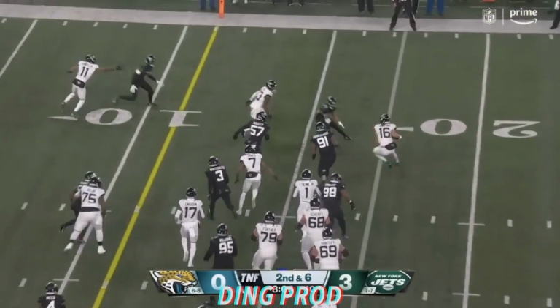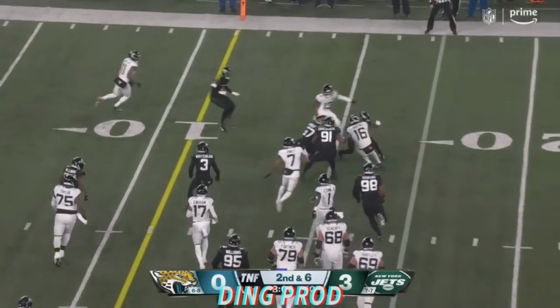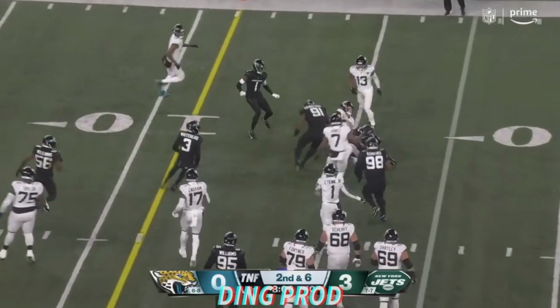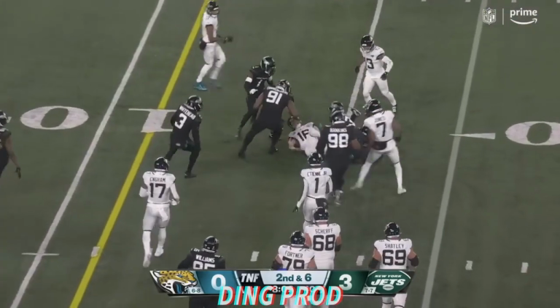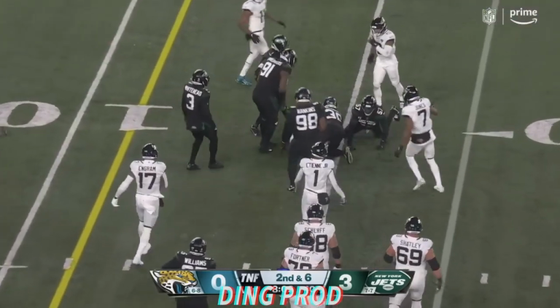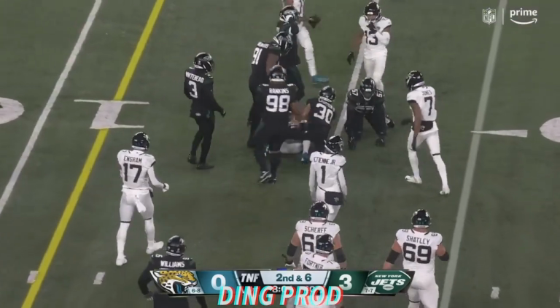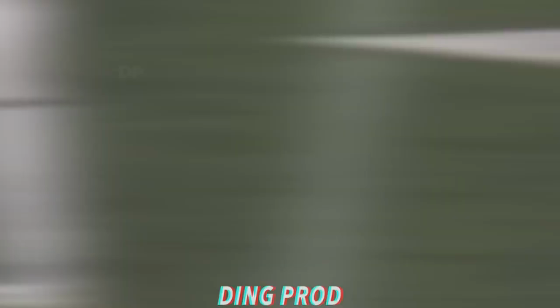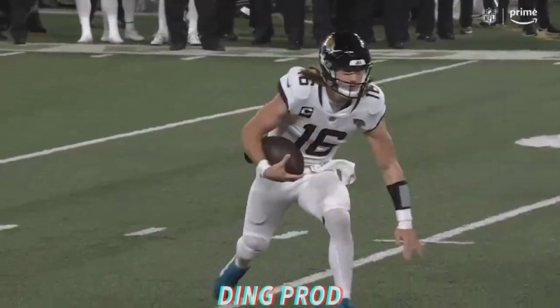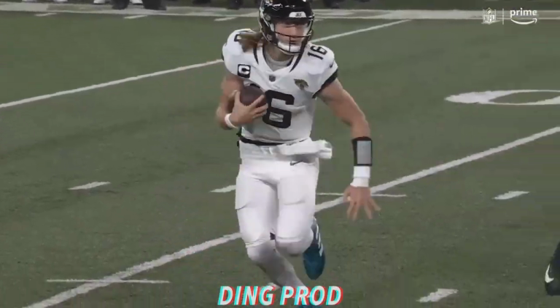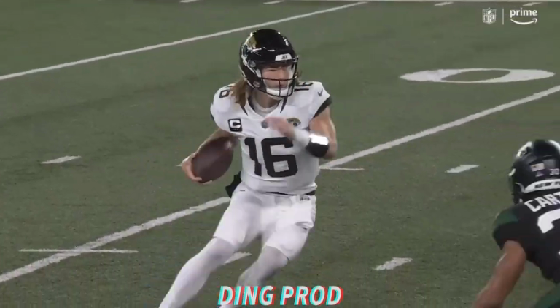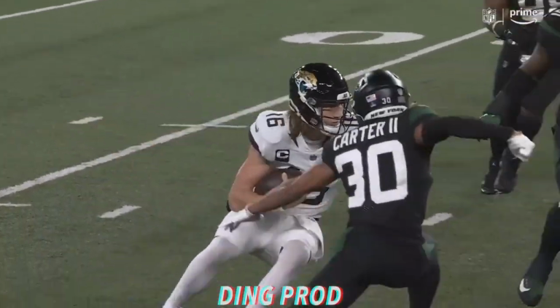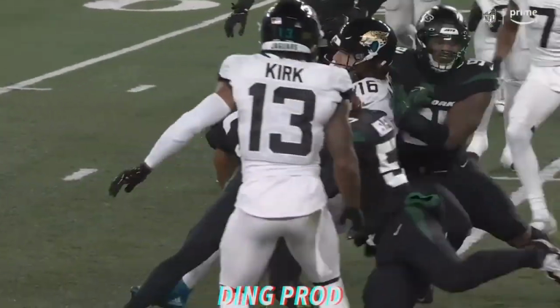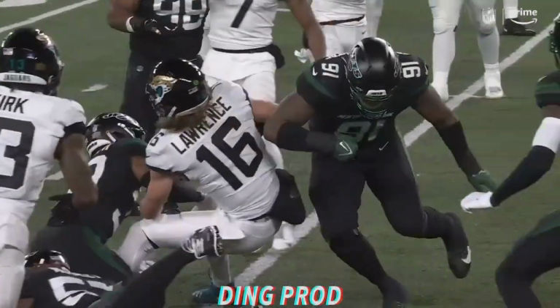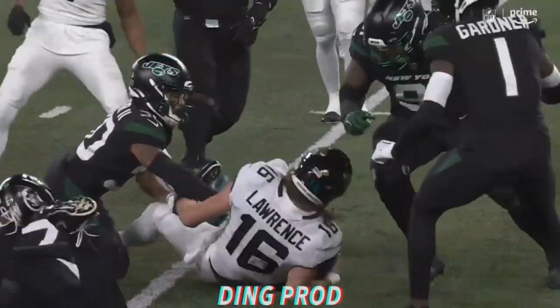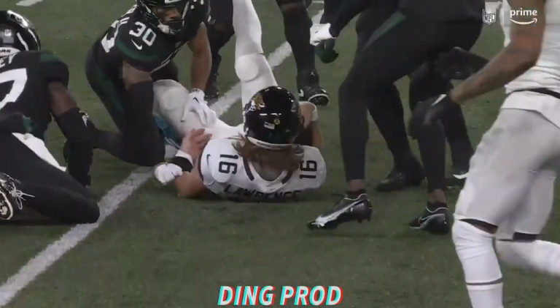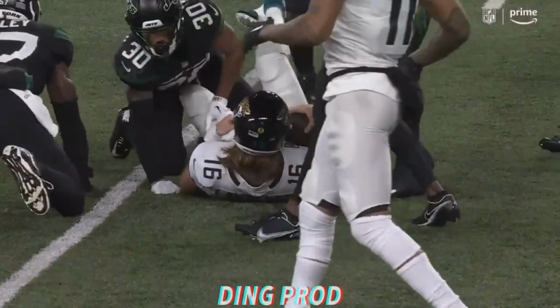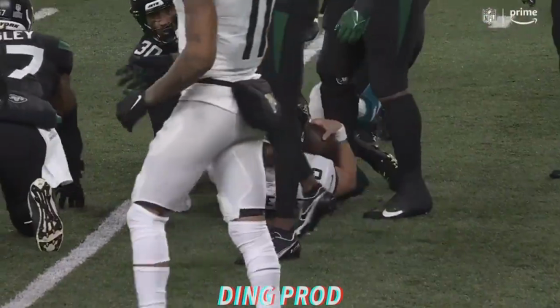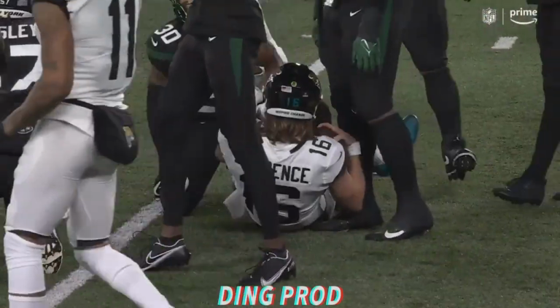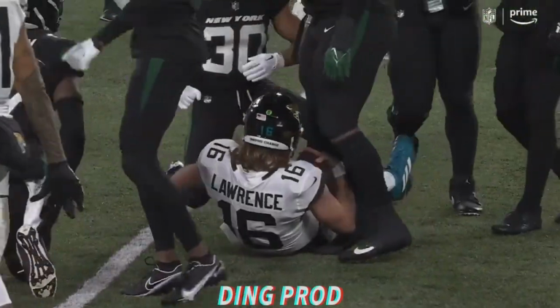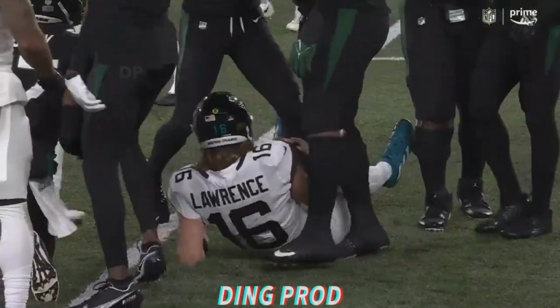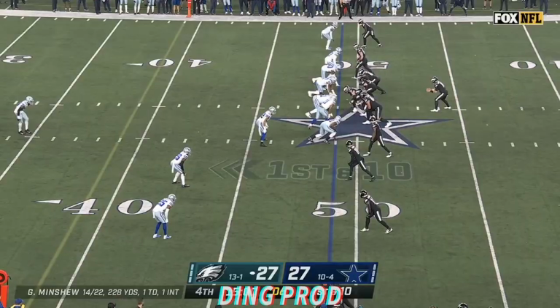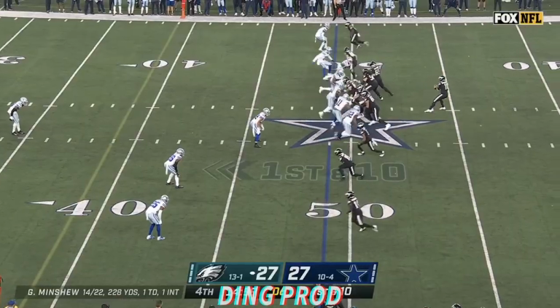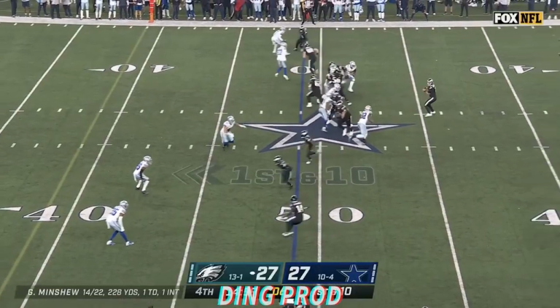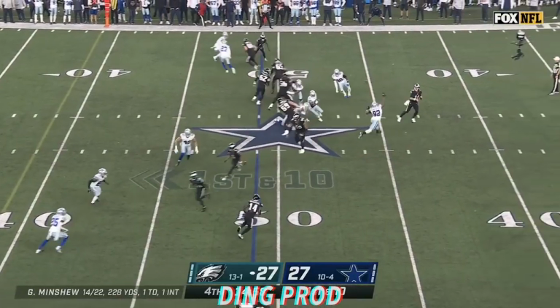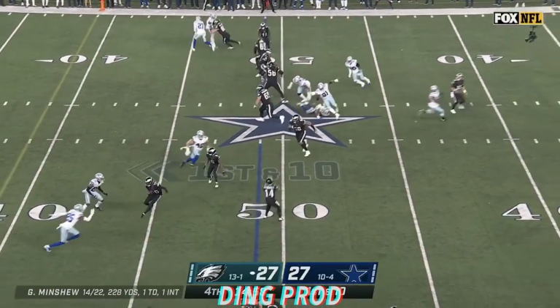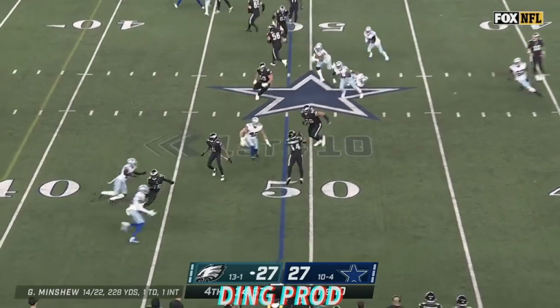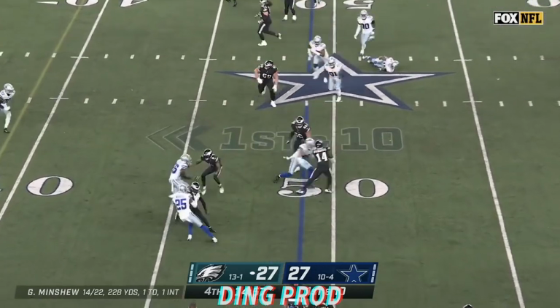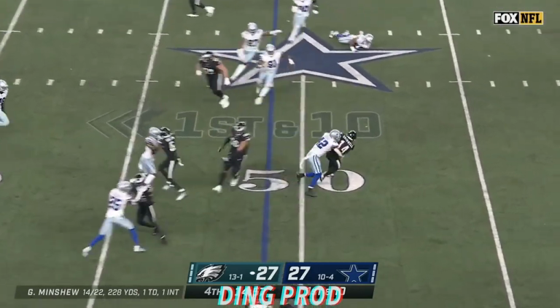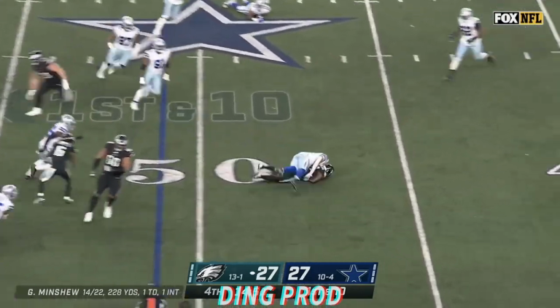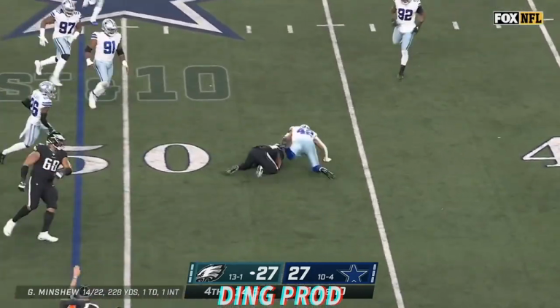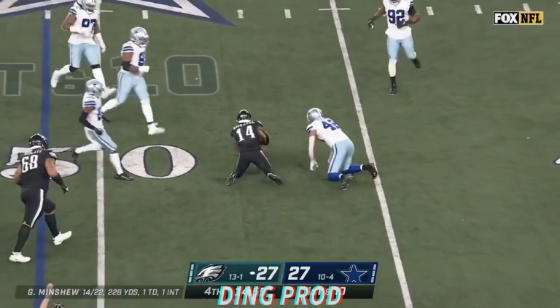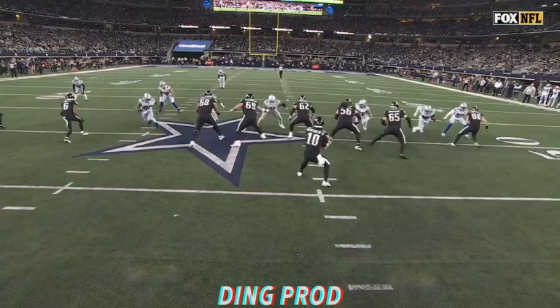Lawrence keeps it himself, taken down just about at the line of scrimmage — popped there by CJ Mosley. On first down, coming near side, gets swarmed by Anthony Barr.